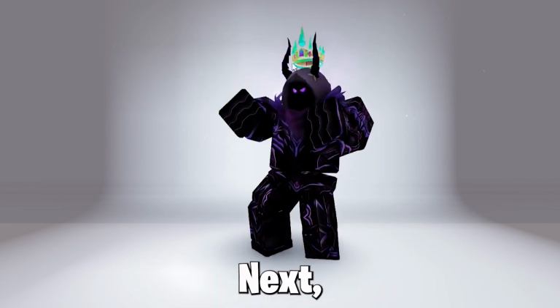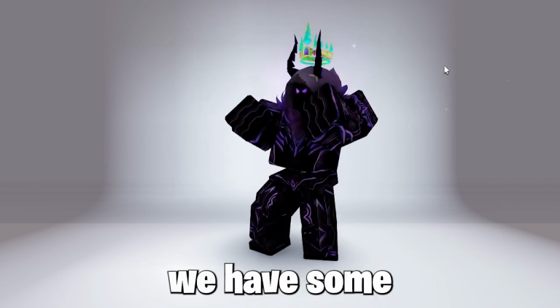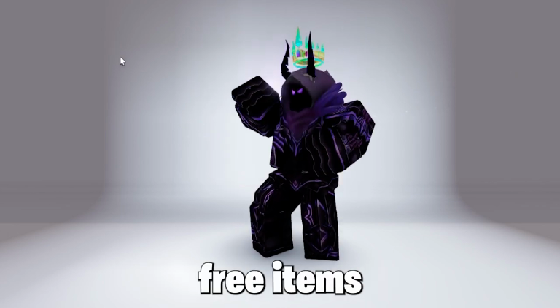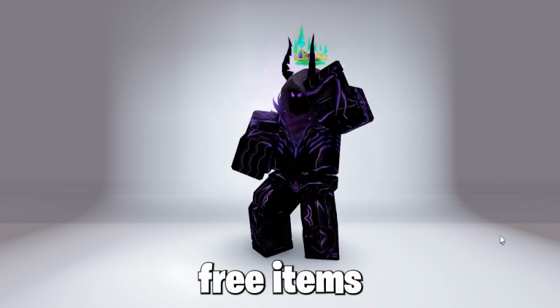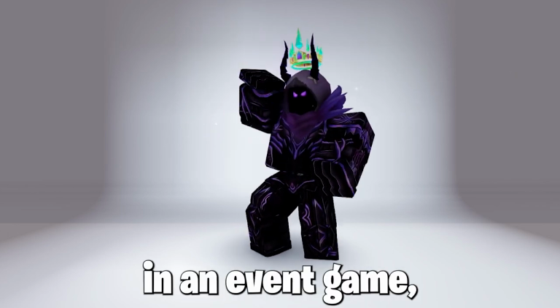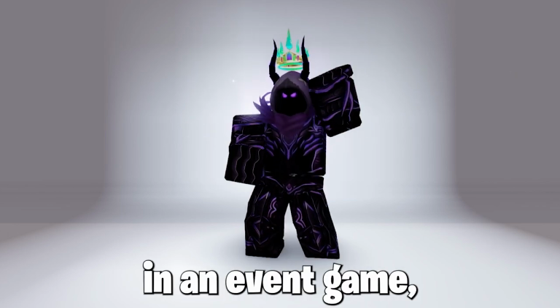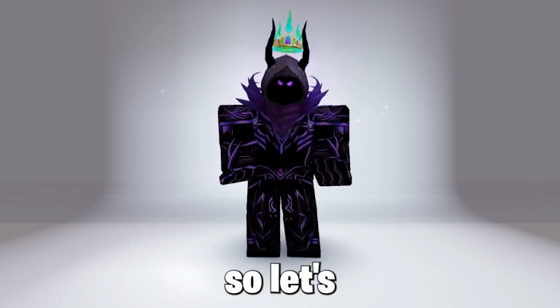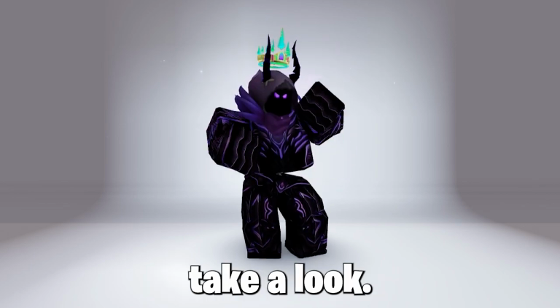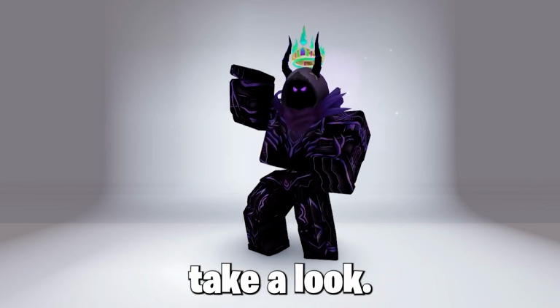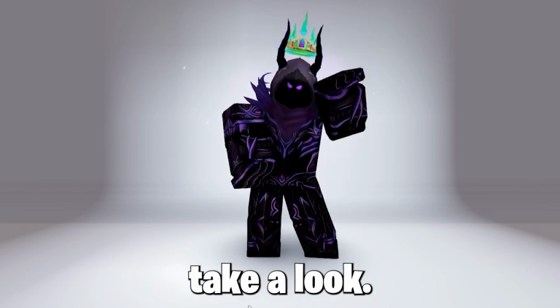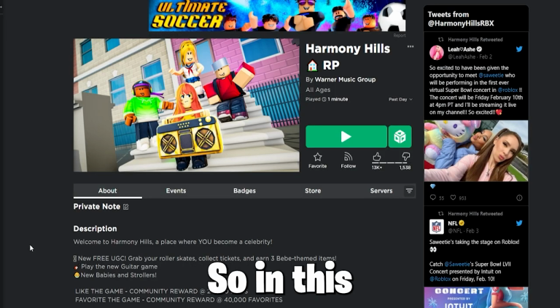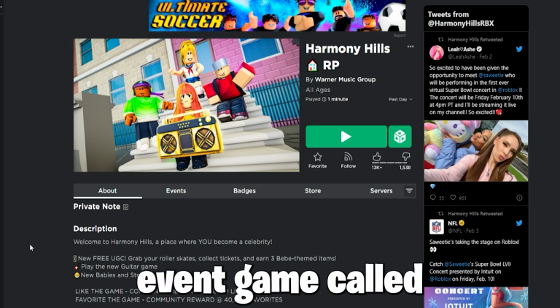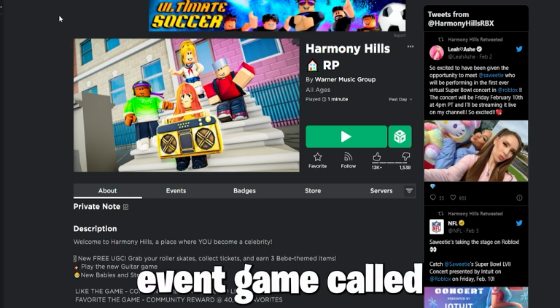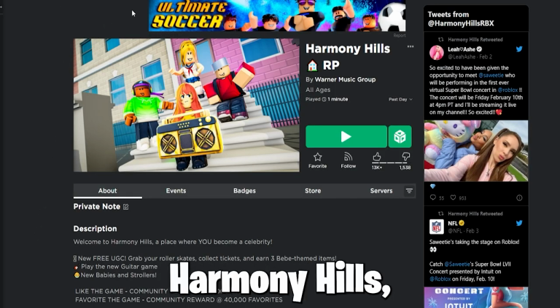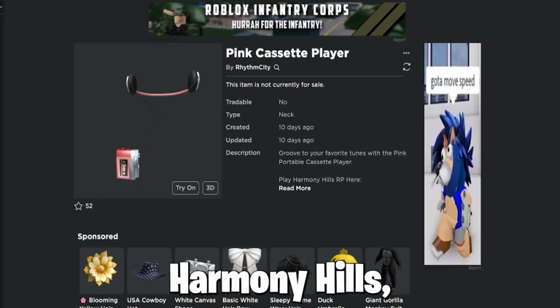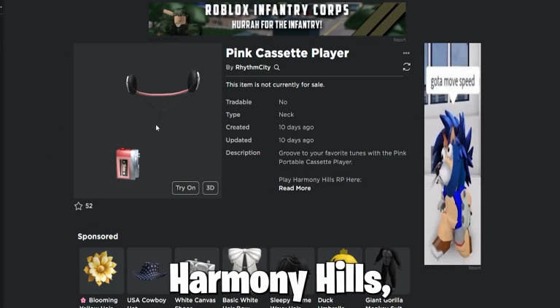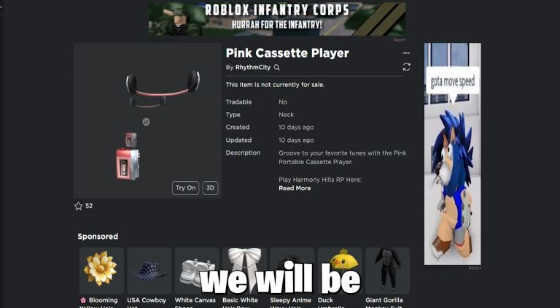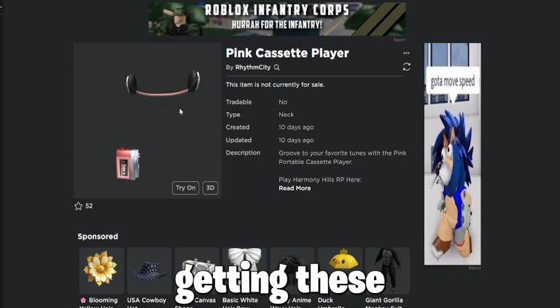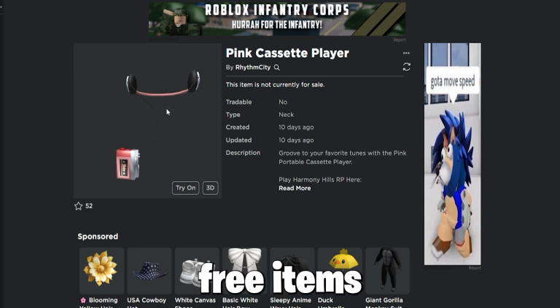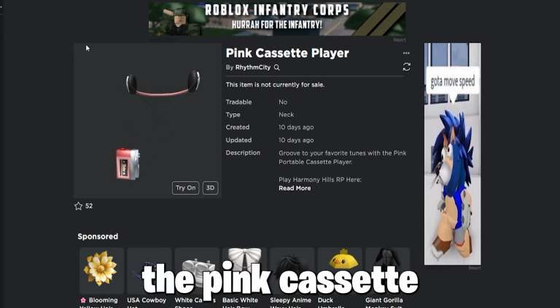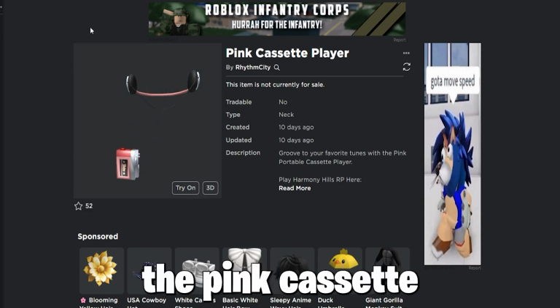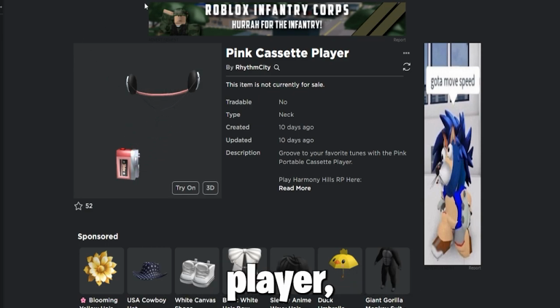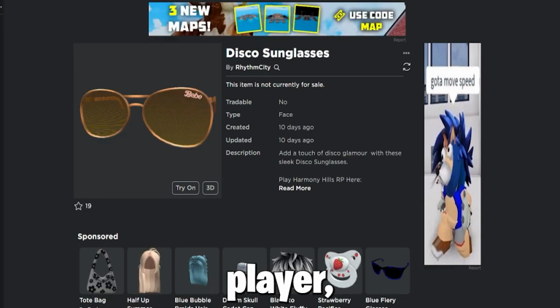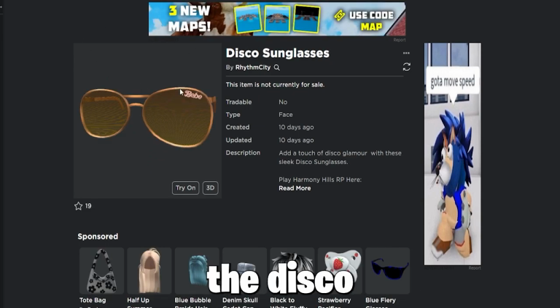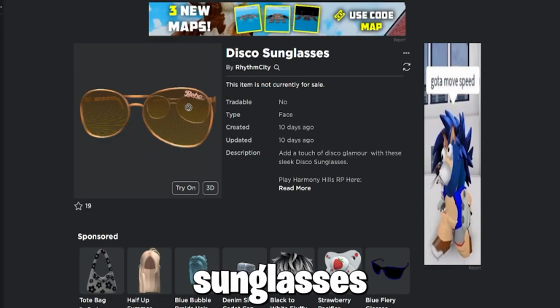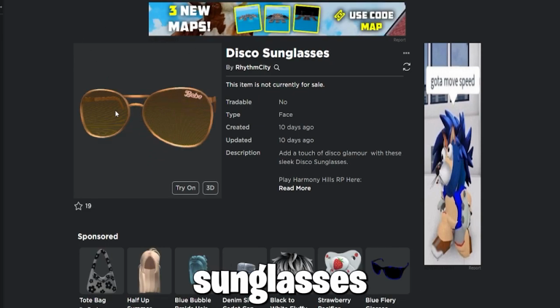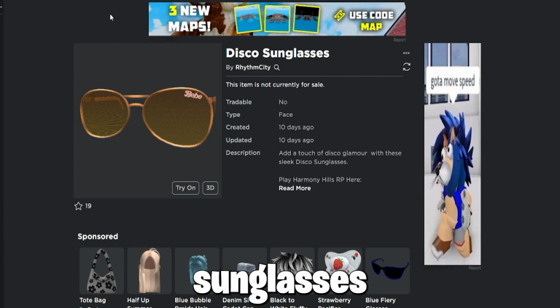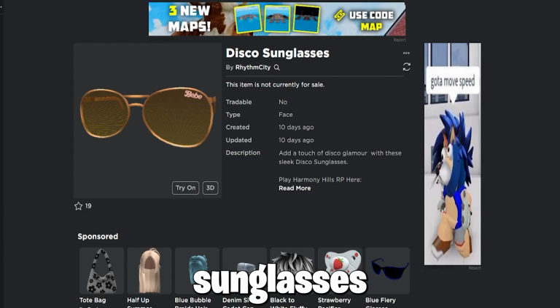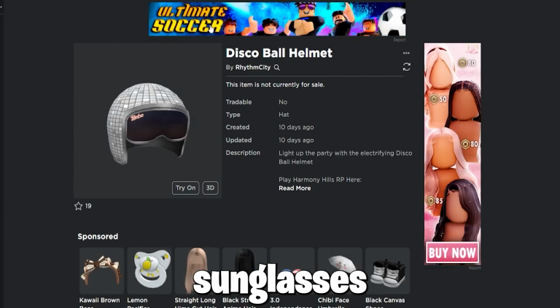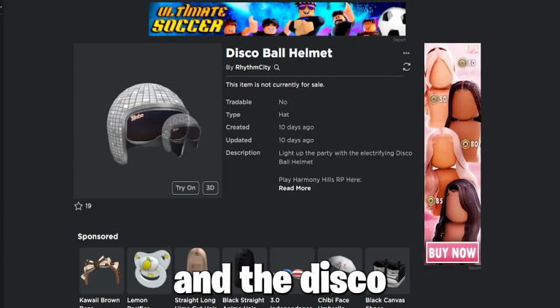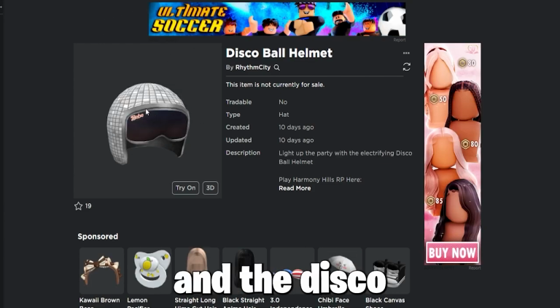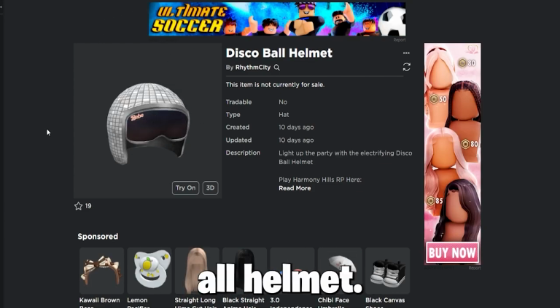Next we have some free items in an event game, so let's take a look. In this event game called Harmony Hills, we will be getting these free items: the pink cassette player, the disco sunglasses, and the disco ball helmet.